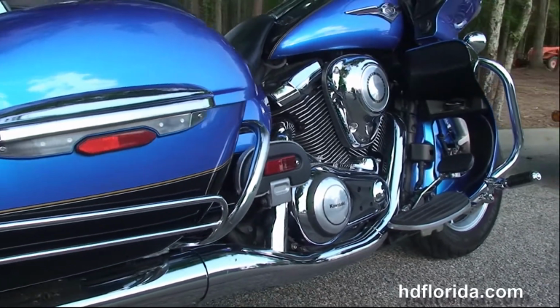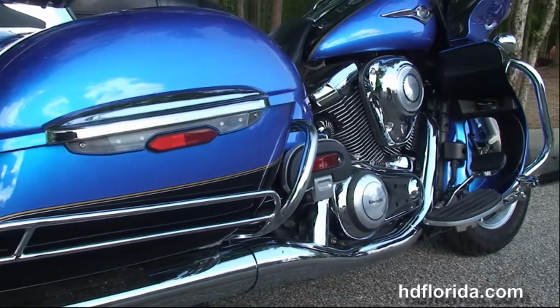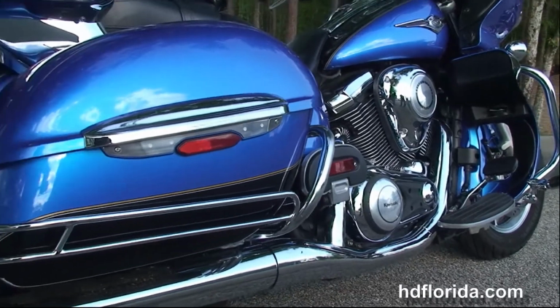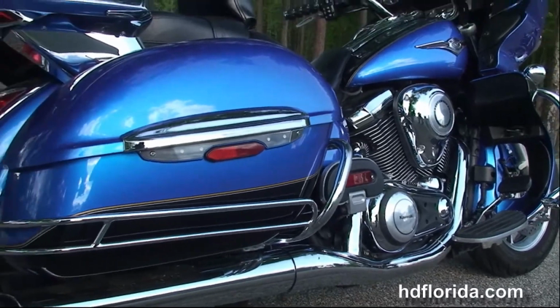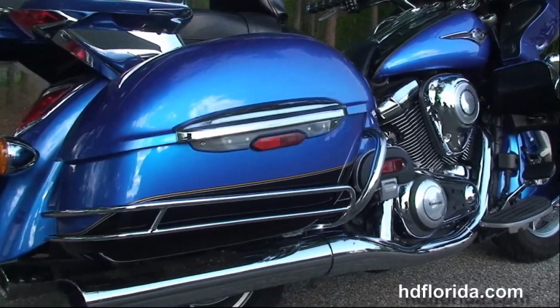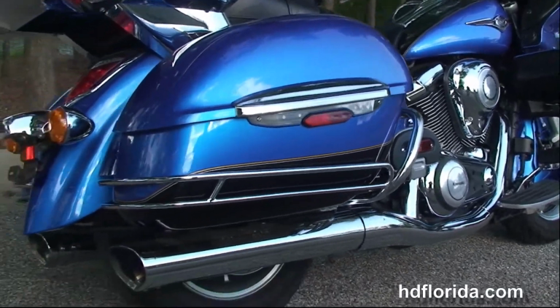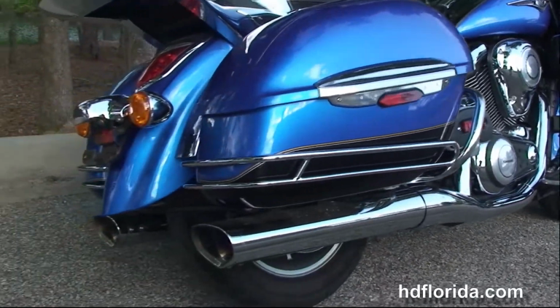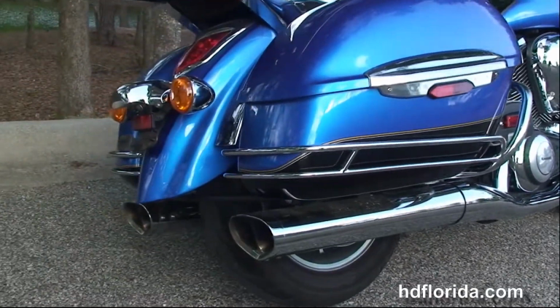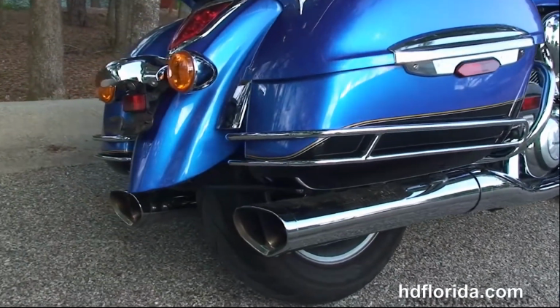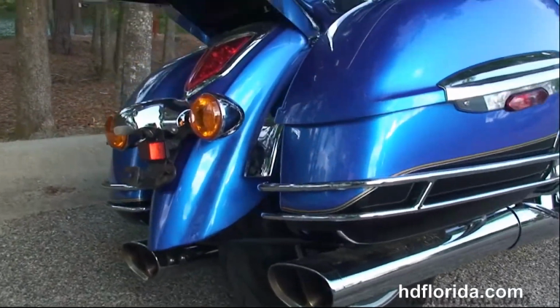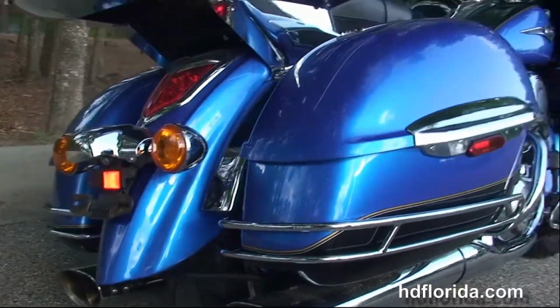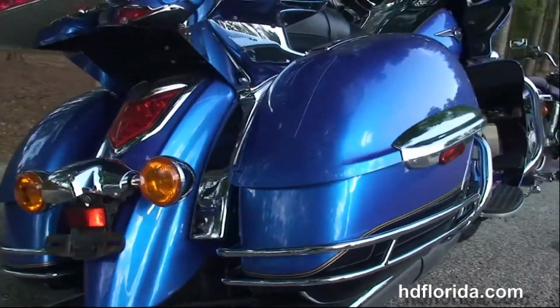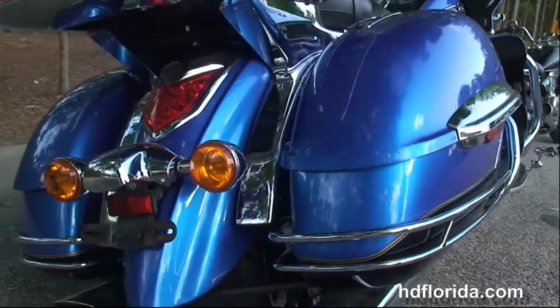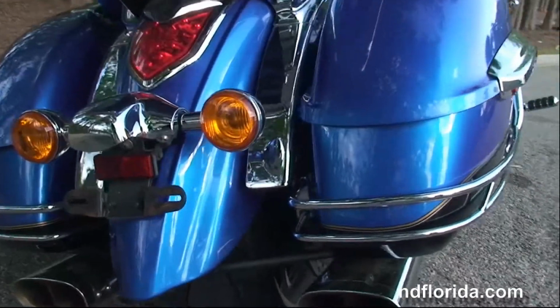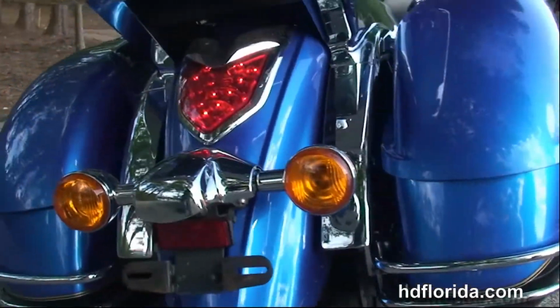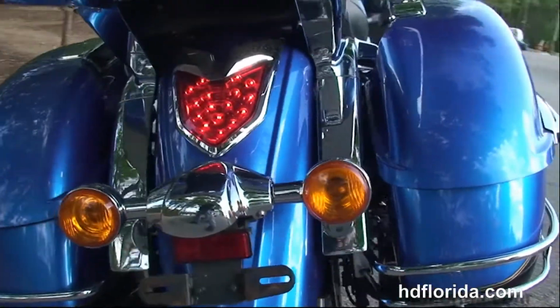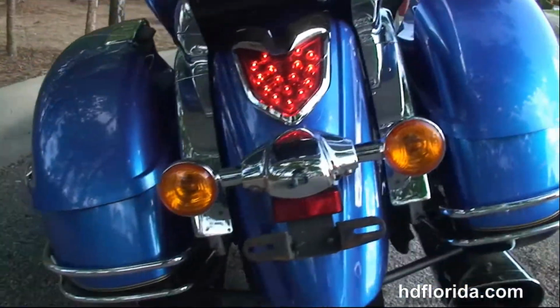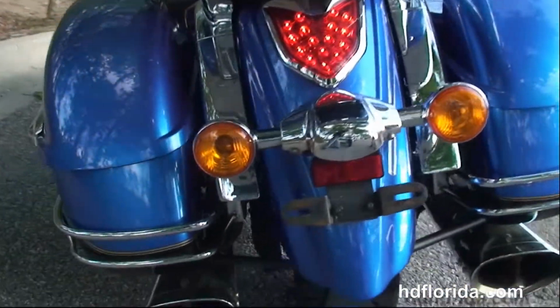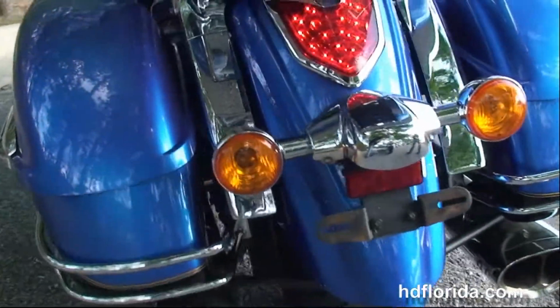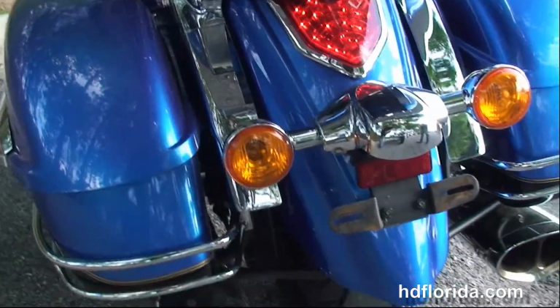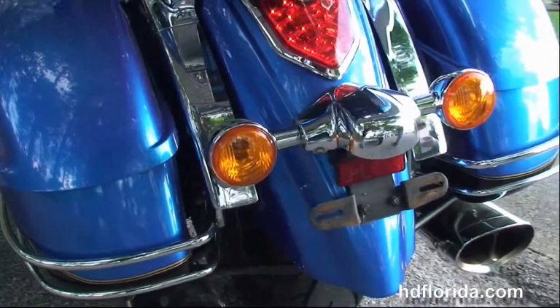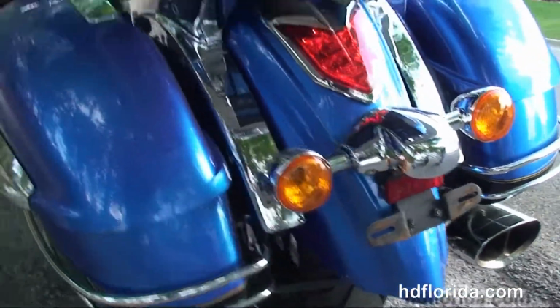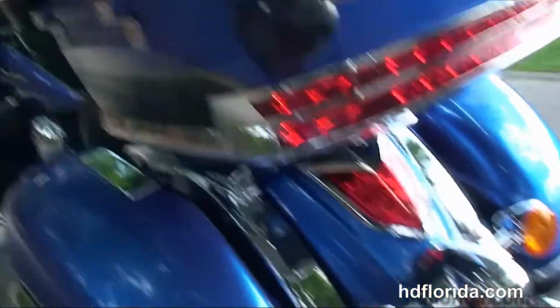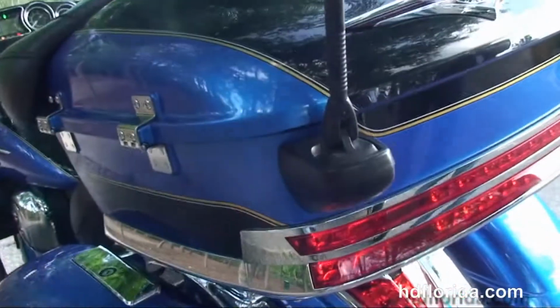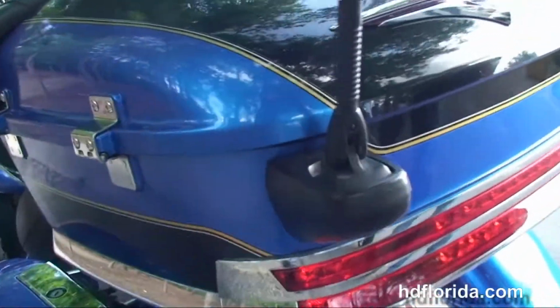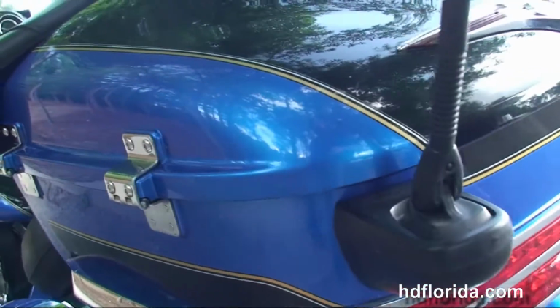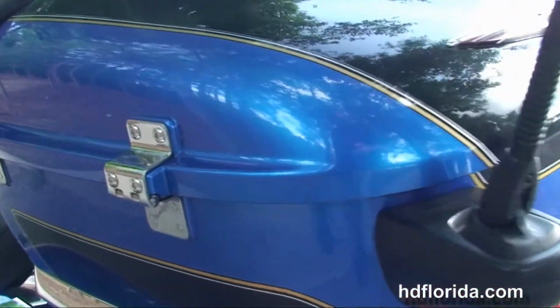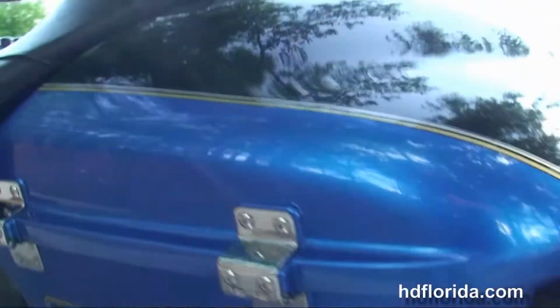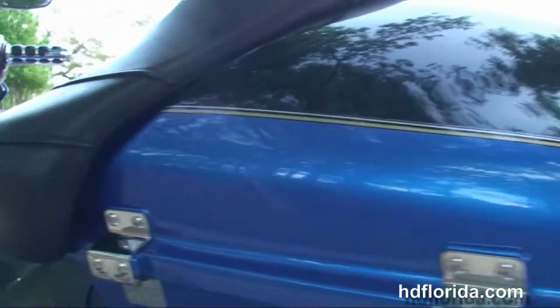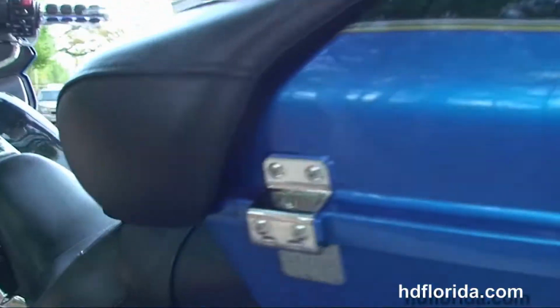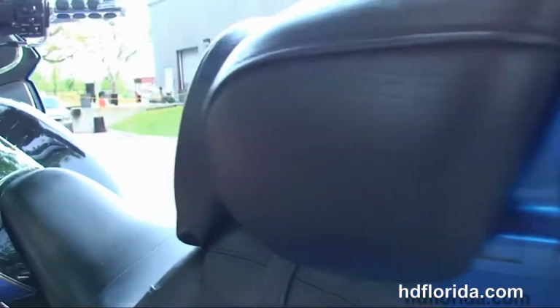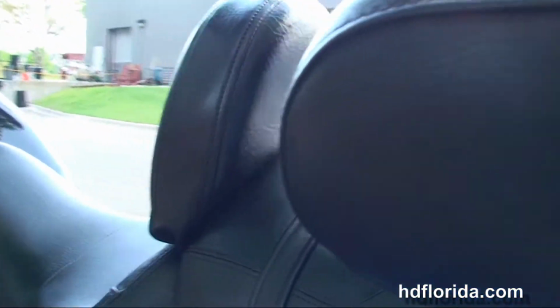Full-size rider and passenger floorboards. We've got the liquid-cooled 1700cc V-twin engine with 5-speed transmission, the chrome saddlebag guards, hard-locking saddlebags, and a tour pack back here with the chrome trim.